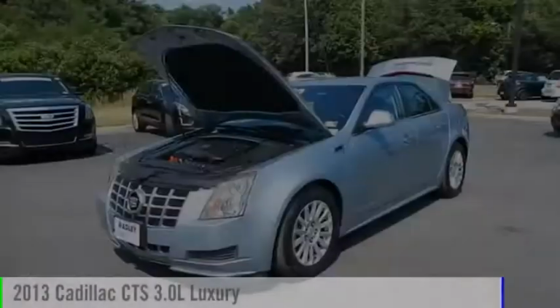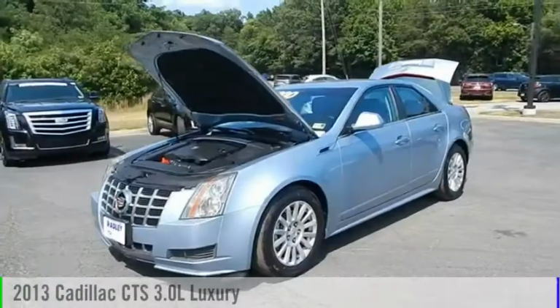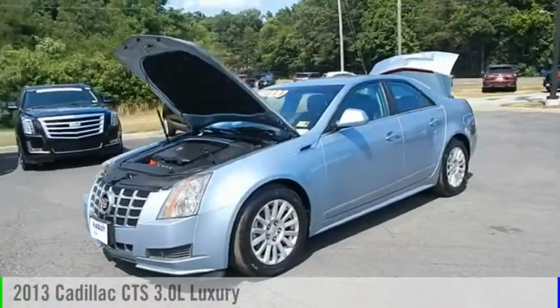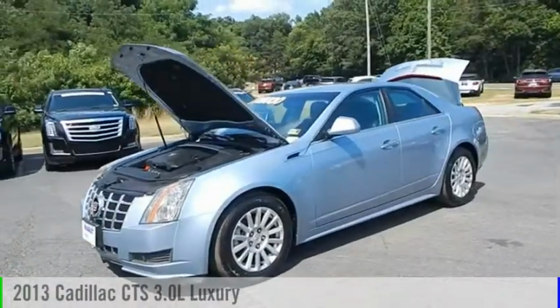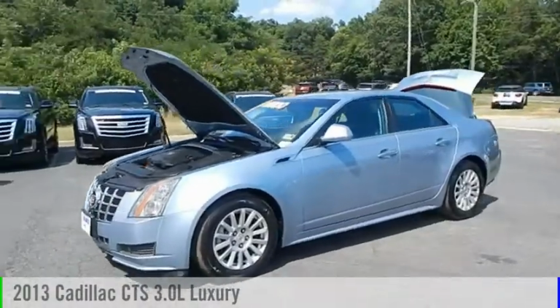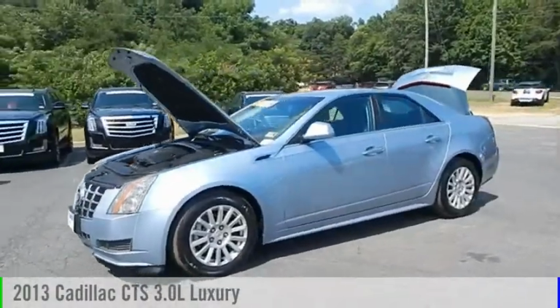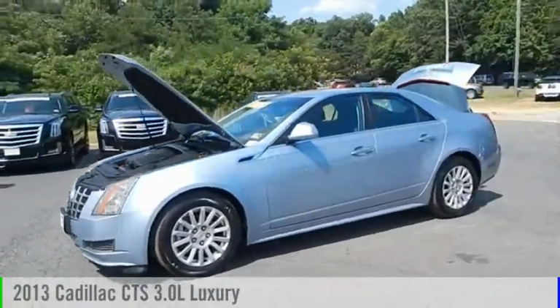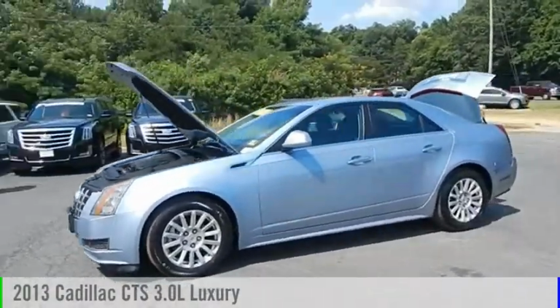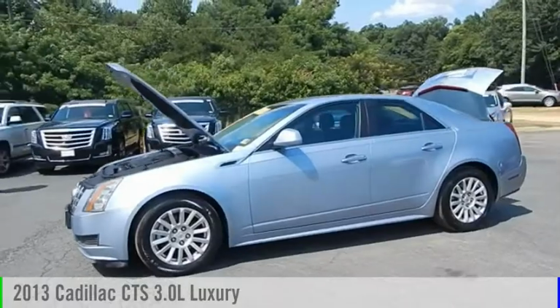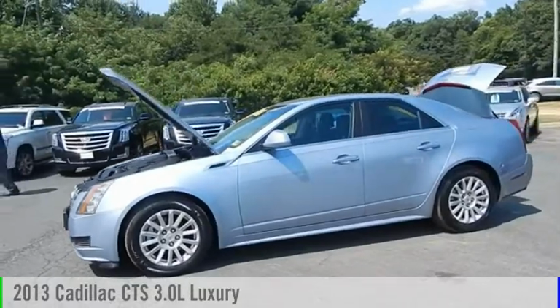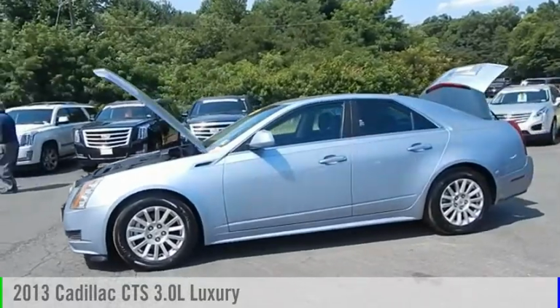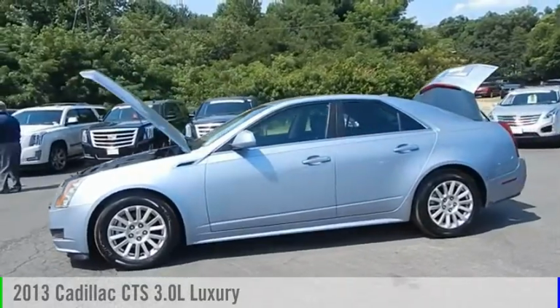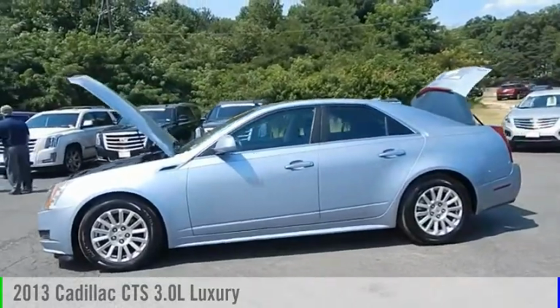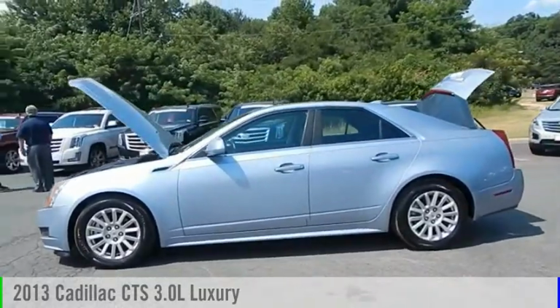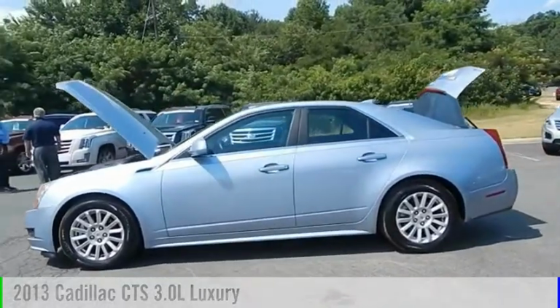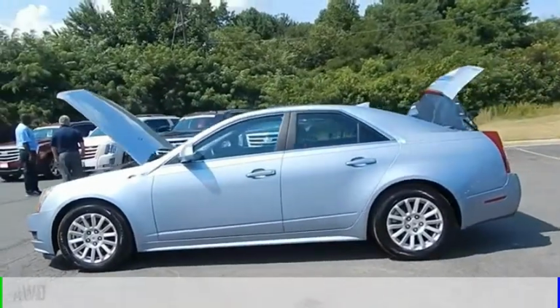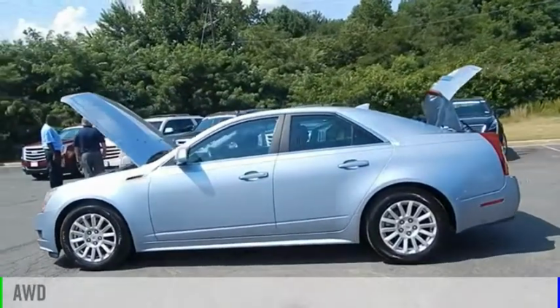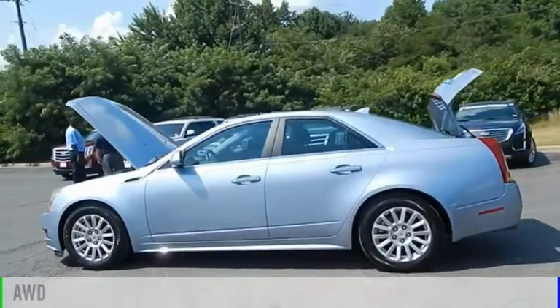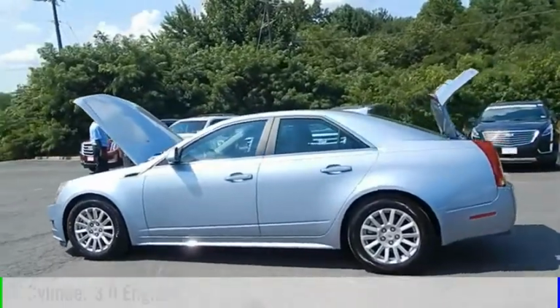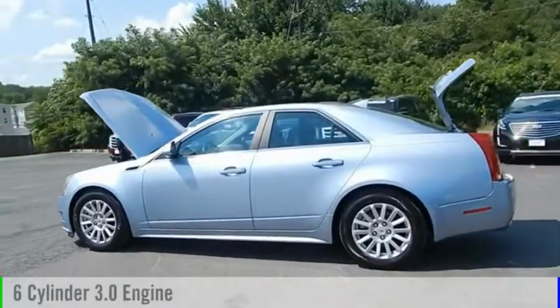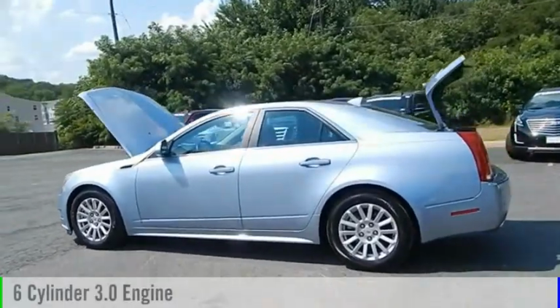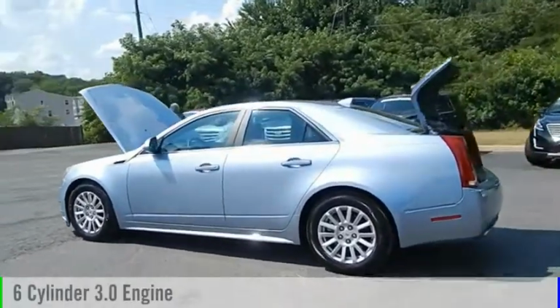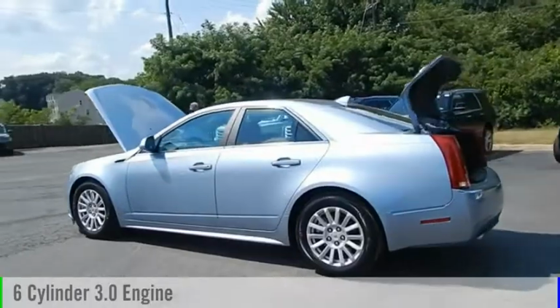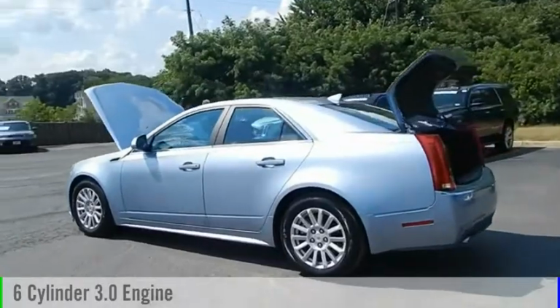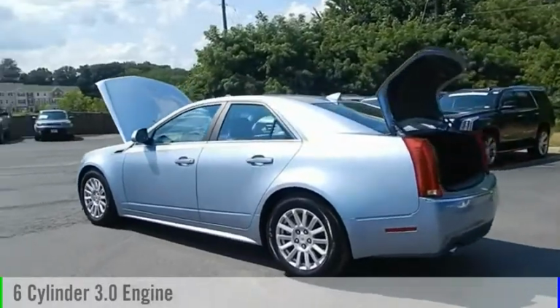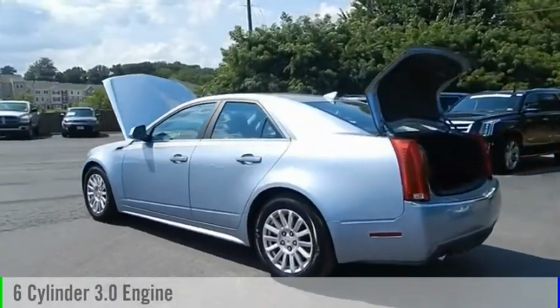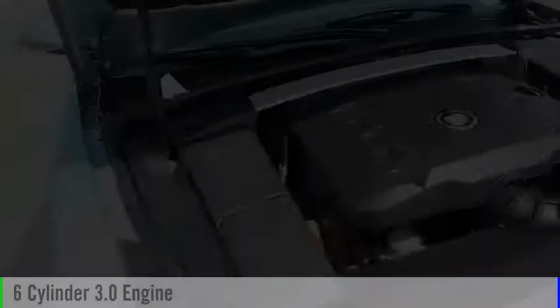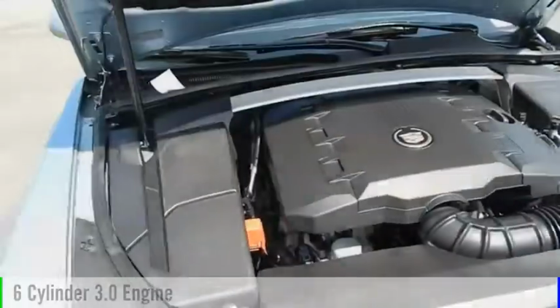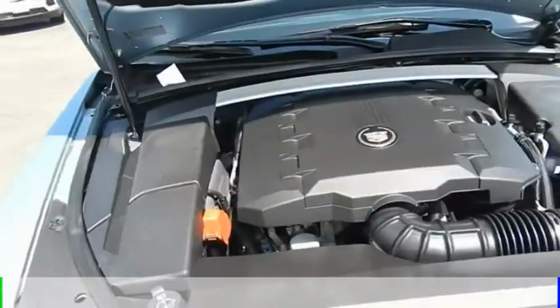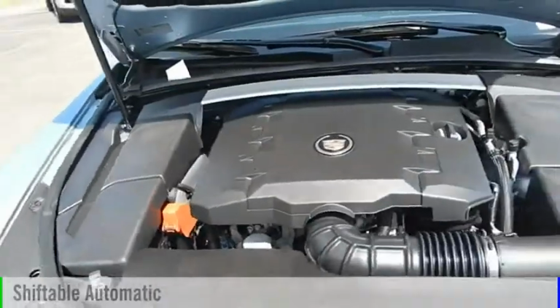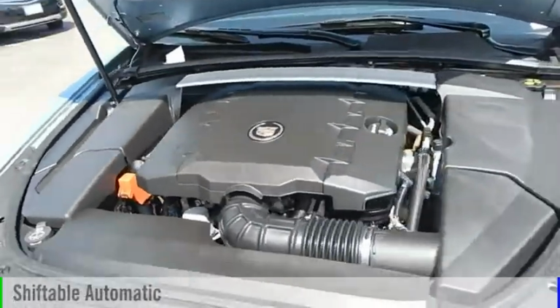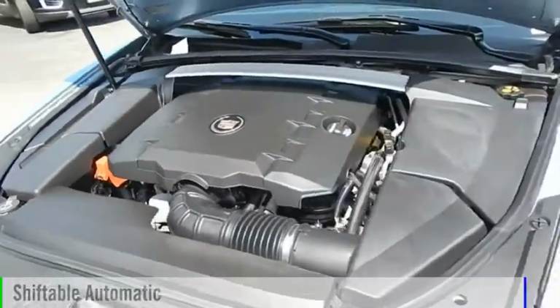We are pleased to show you the 2013 CTS. This vehicle is powered by an all-wheel drive, six-cylinder, 3.0 liter engine, and comes with an automatic transmission.